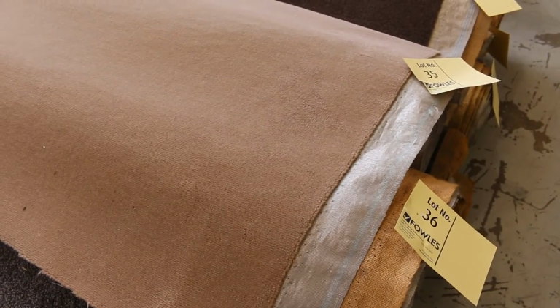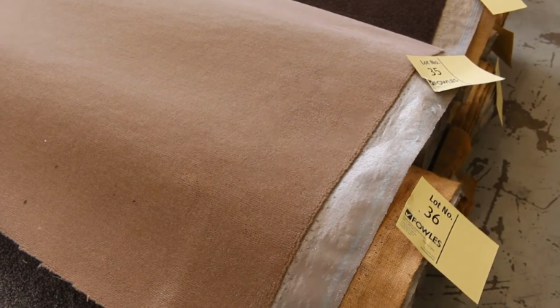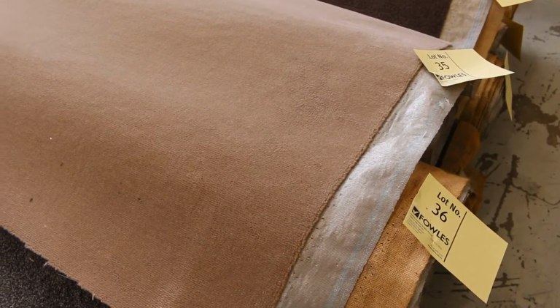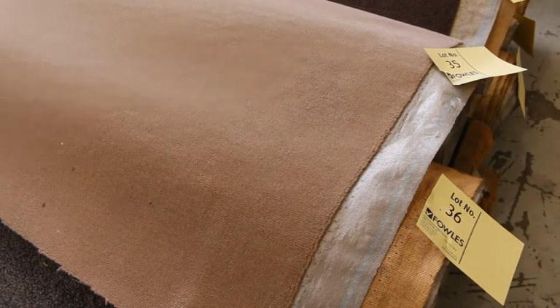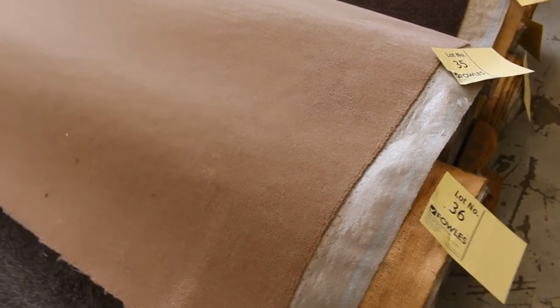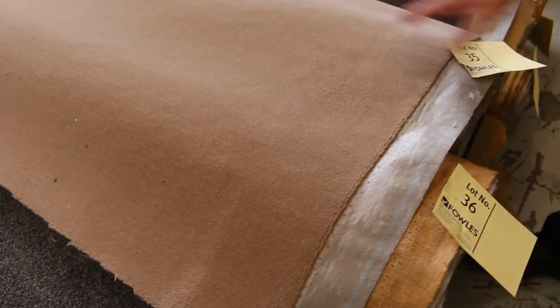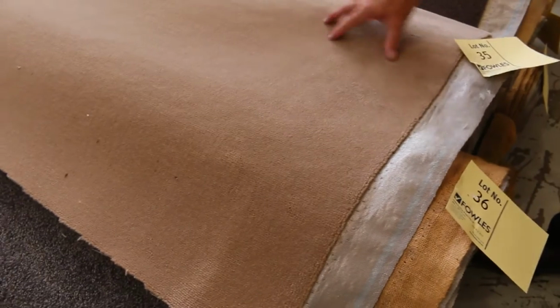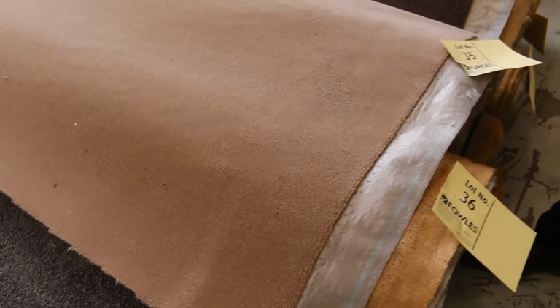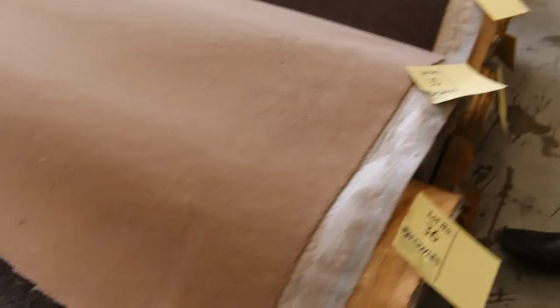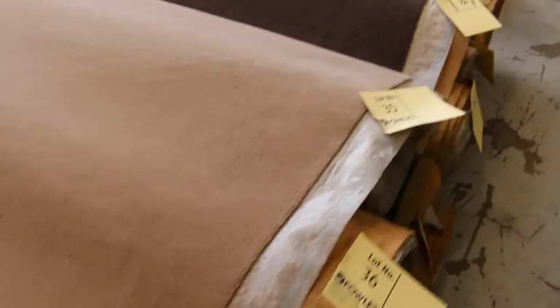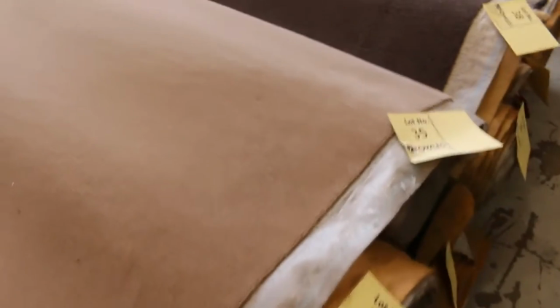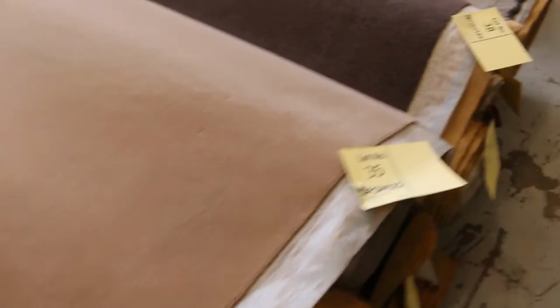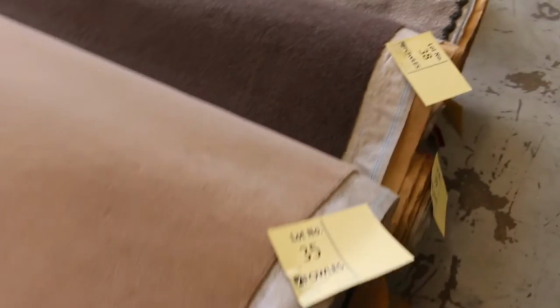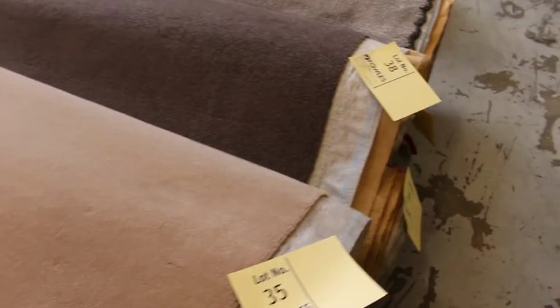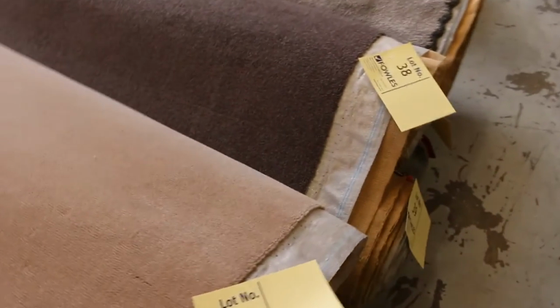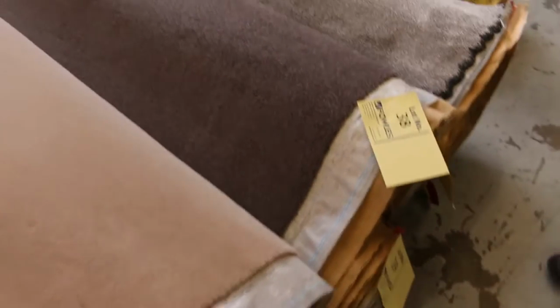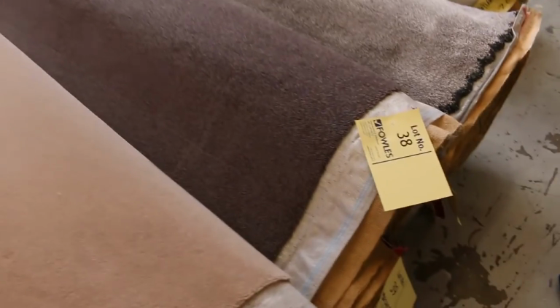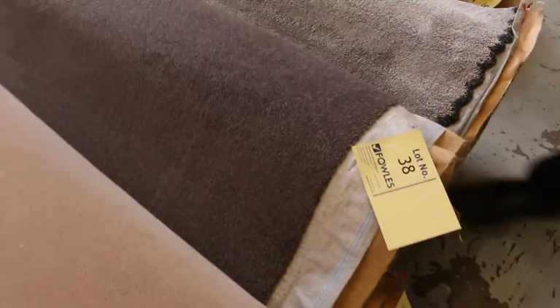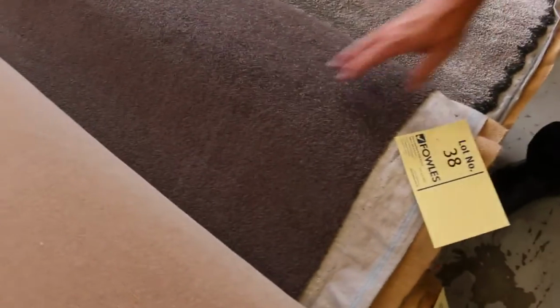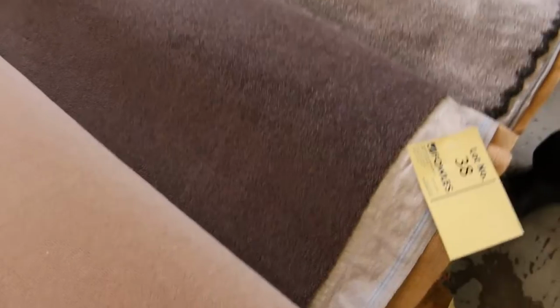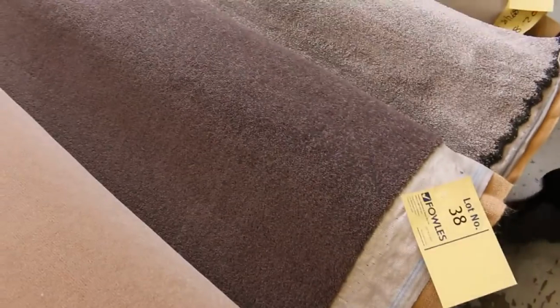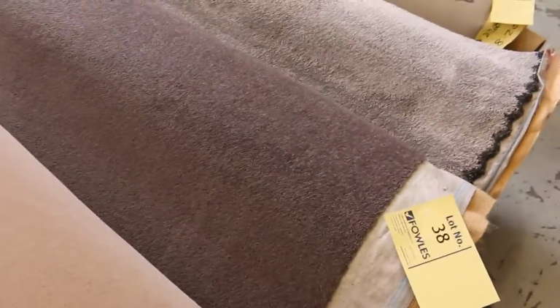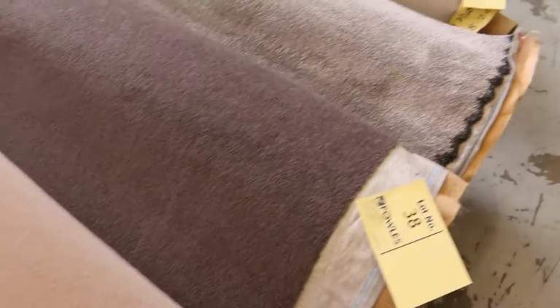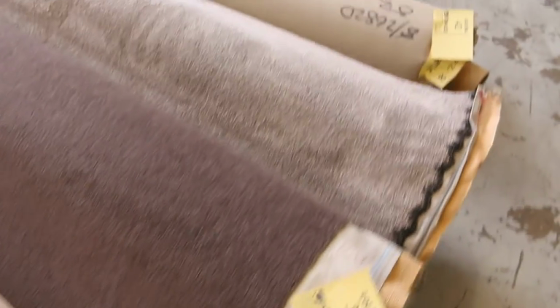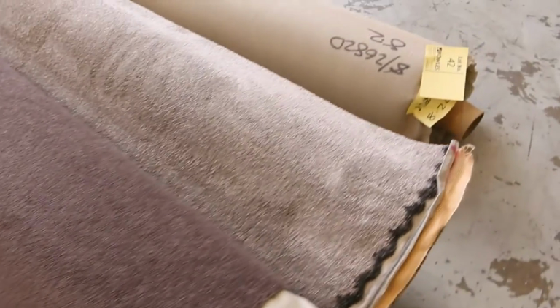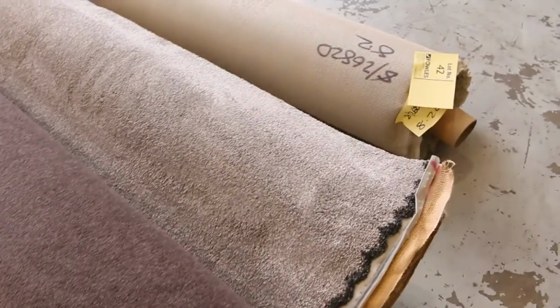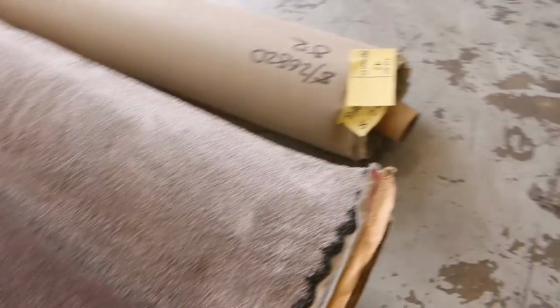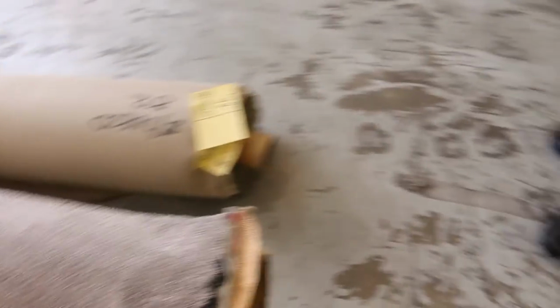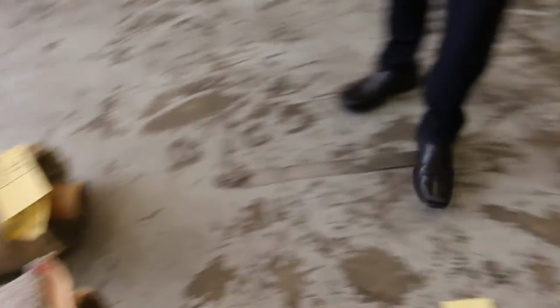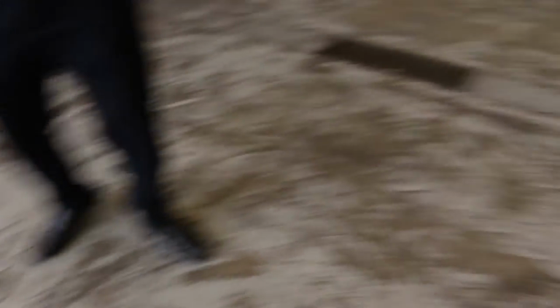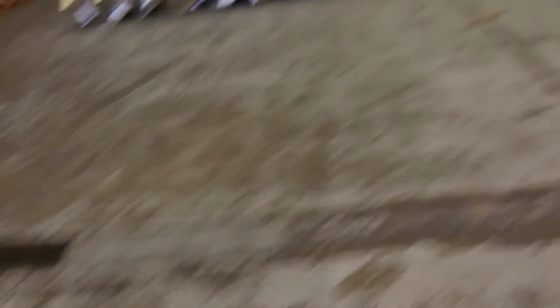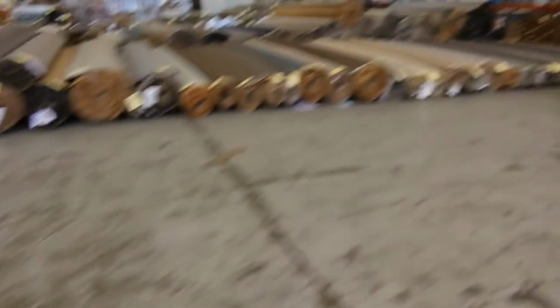Lot number 36 is actually 15 metres — that beautiful quality wool carpet called Montebello. Then onto the Escape Twist also, lot number 38 — the high quality wool twist pile in the dark colours. I'm thinking around $40 to $50 a metre for that.